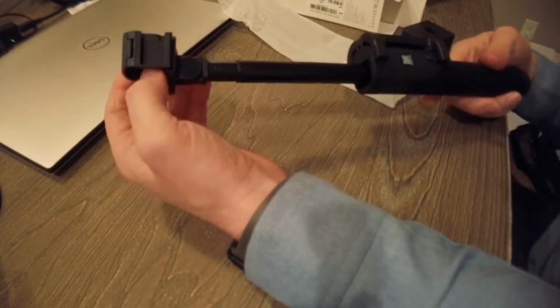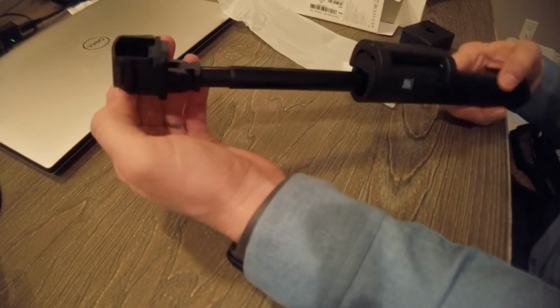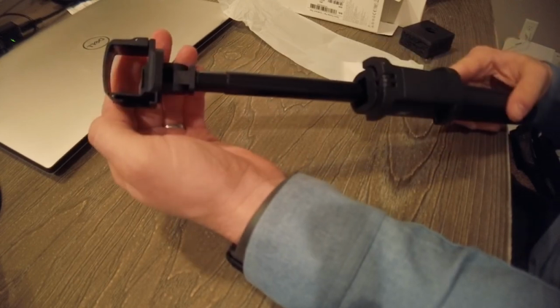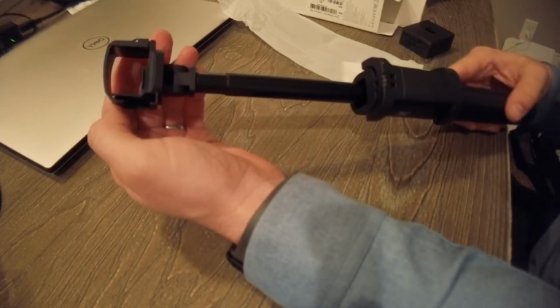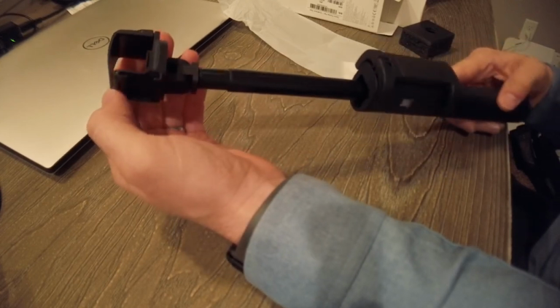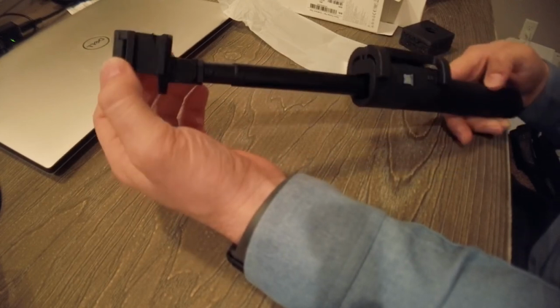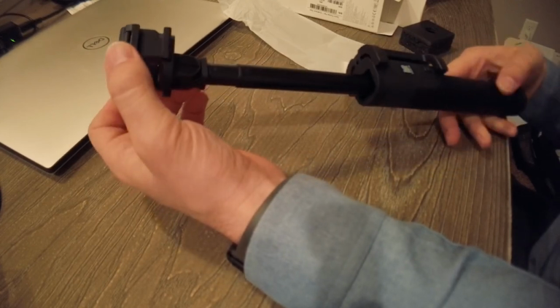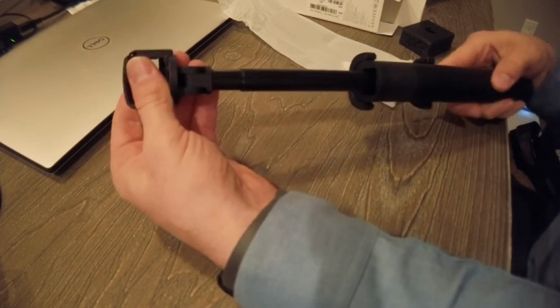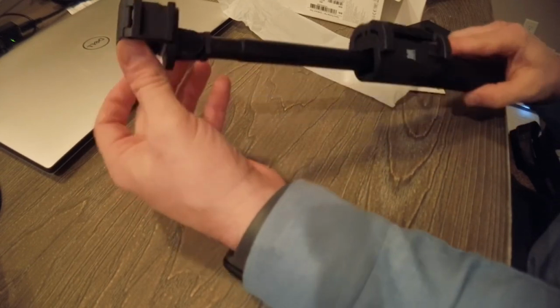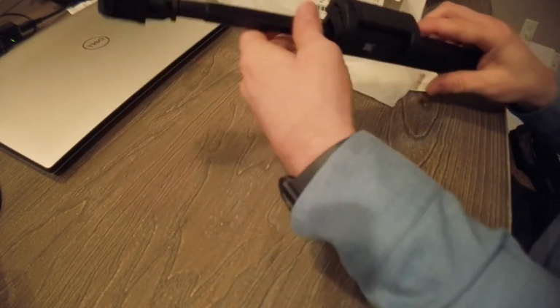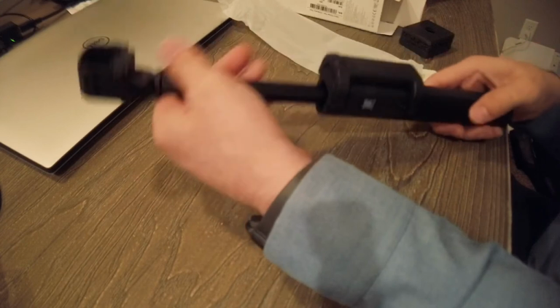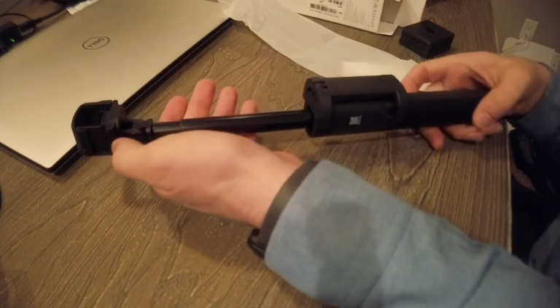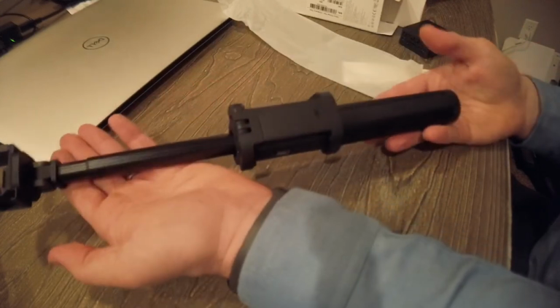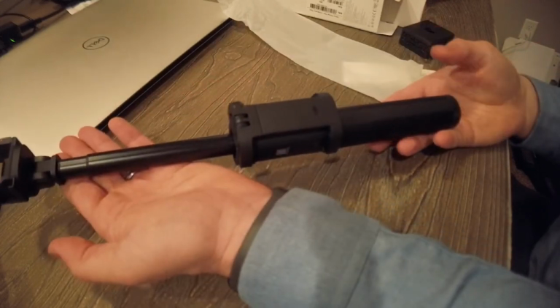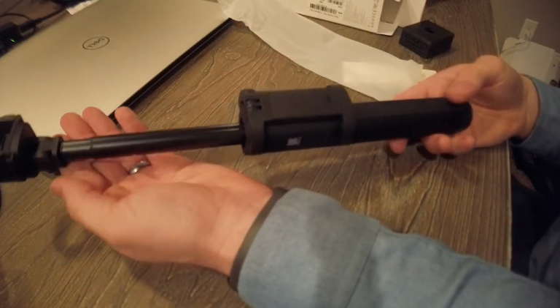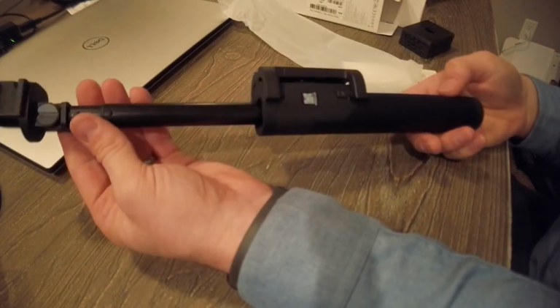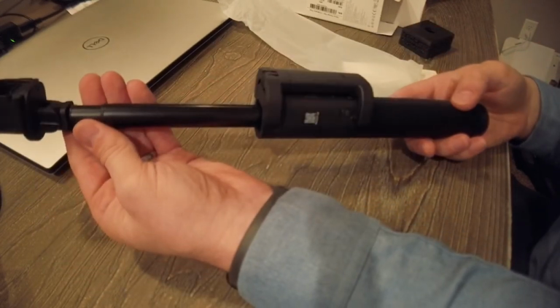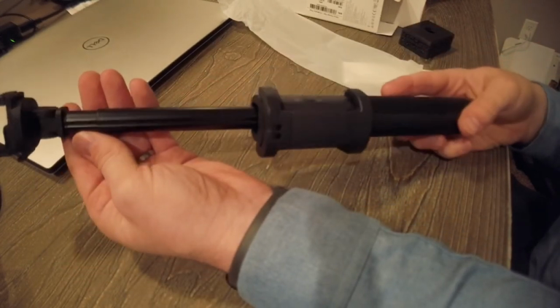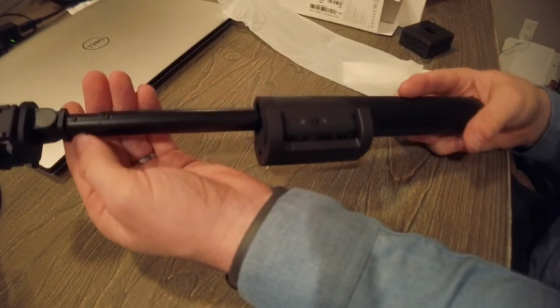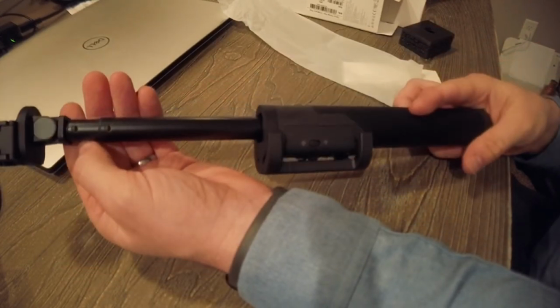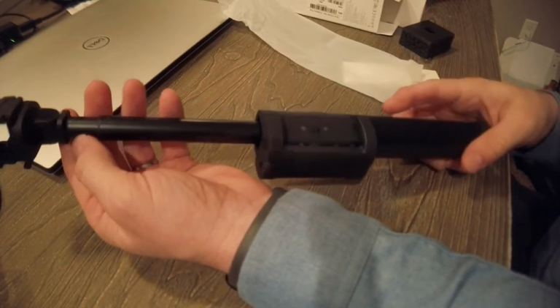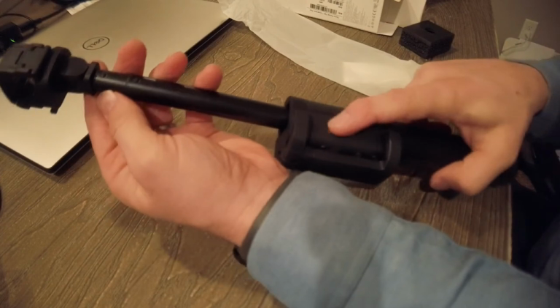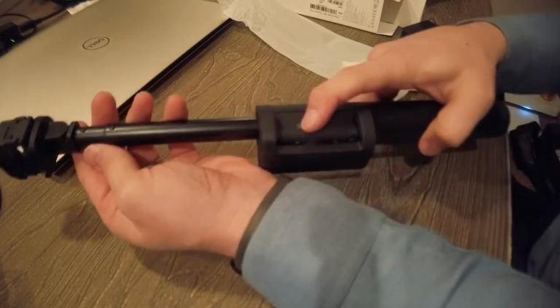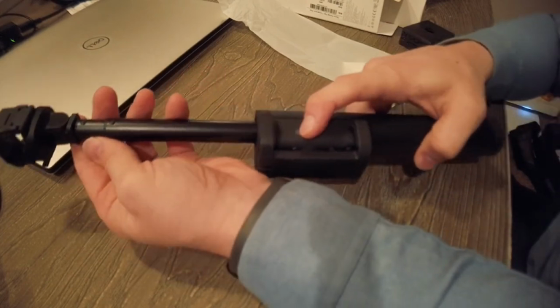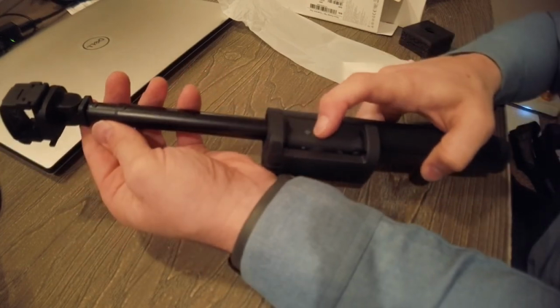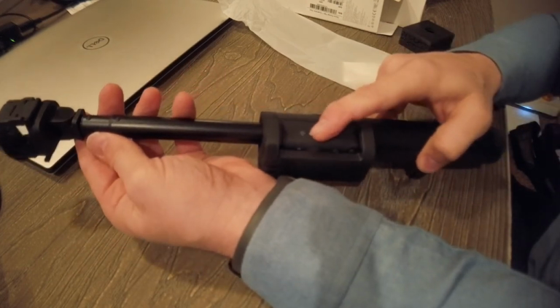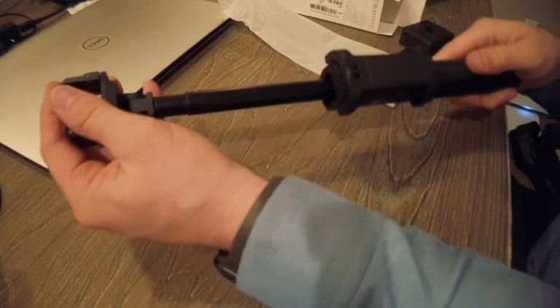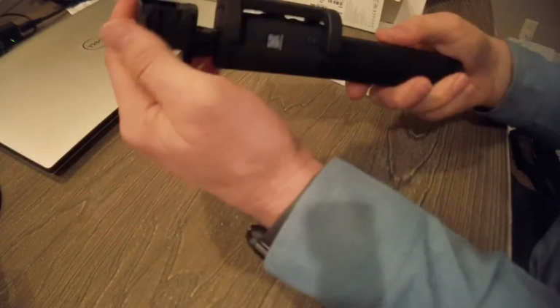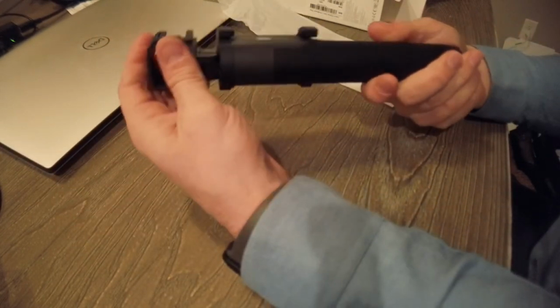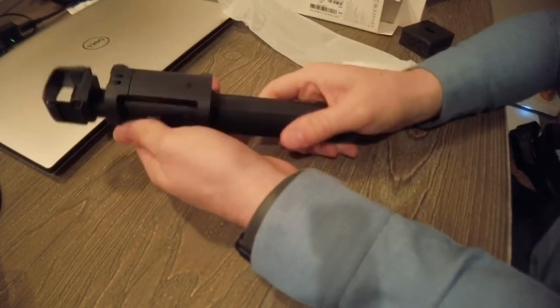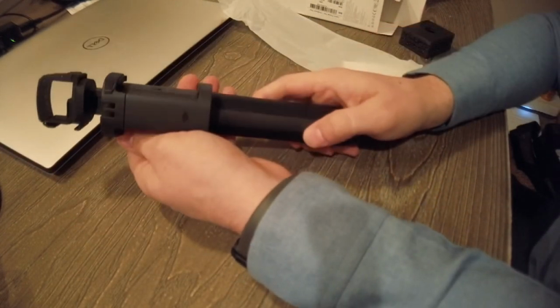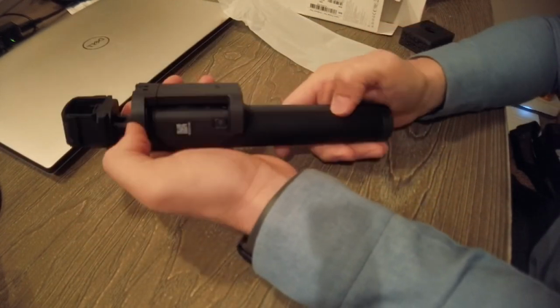I'm pretty limited because this doesn't unscrew — it's got the electronics running all through it. I'll probably do a full review on the features at some point, but this is just supposed to be my initial thoughts. Anyhow, that's that — hope you guys enjoyed.